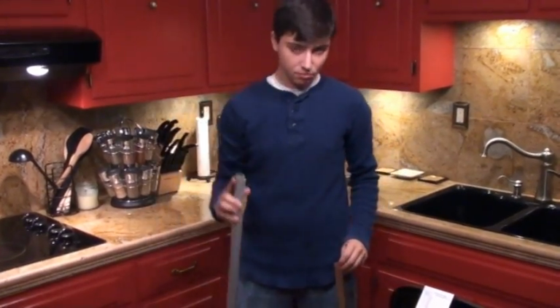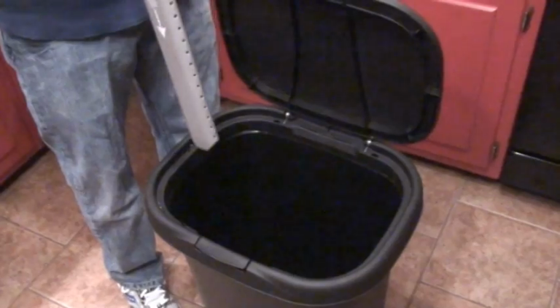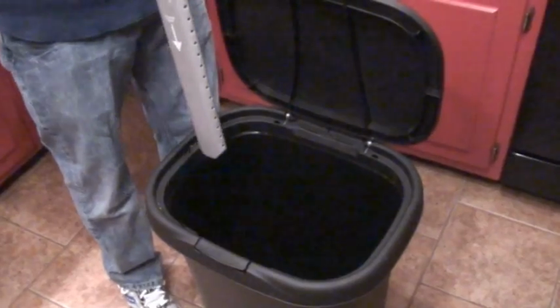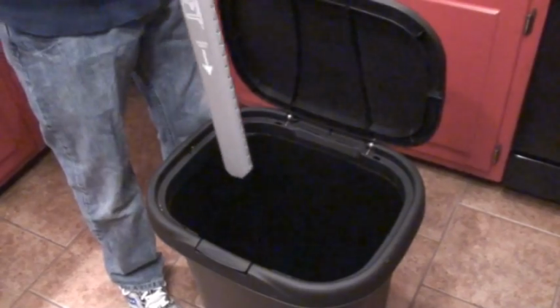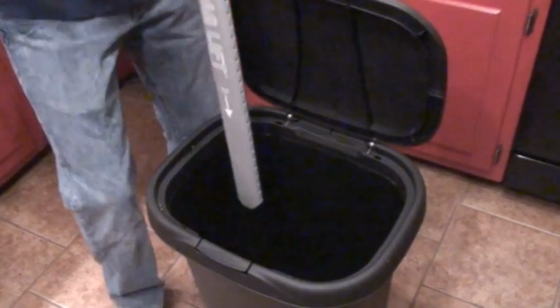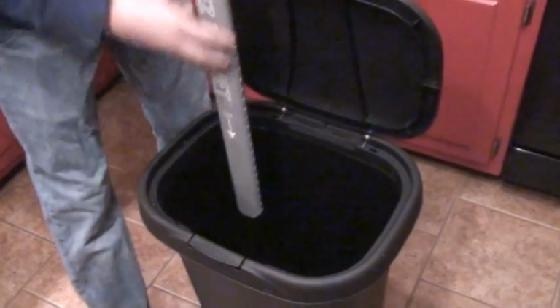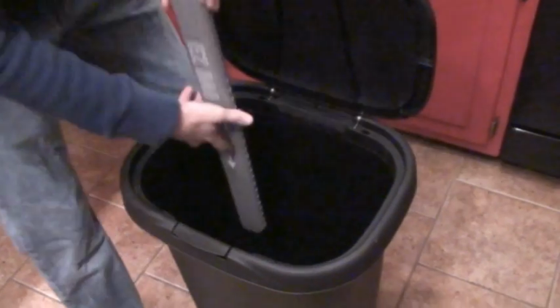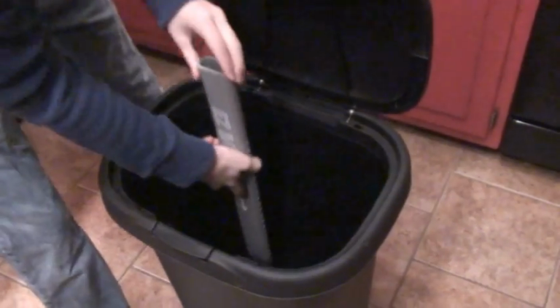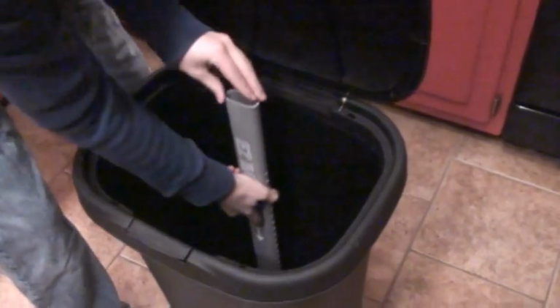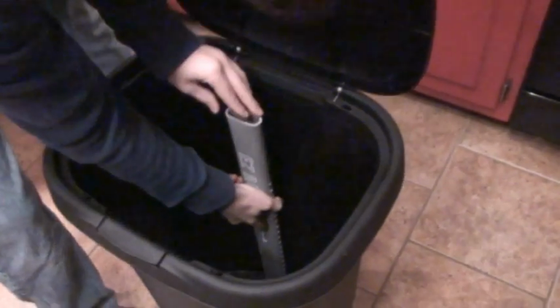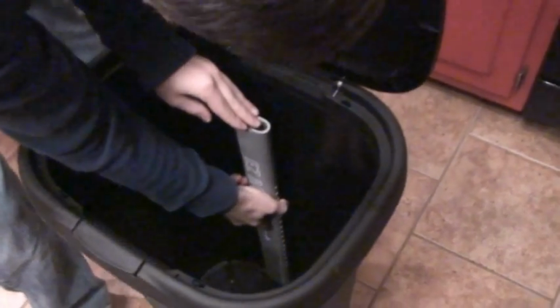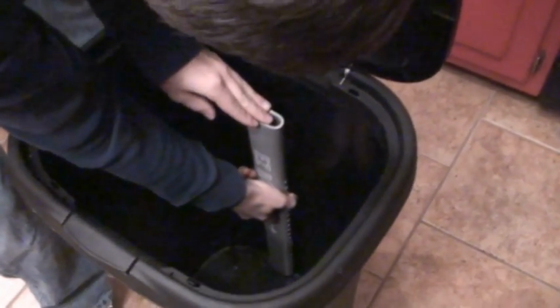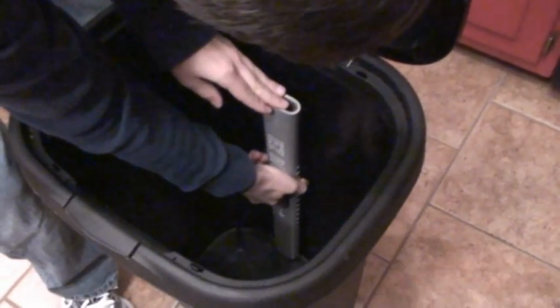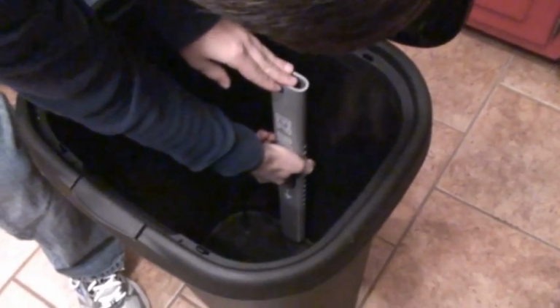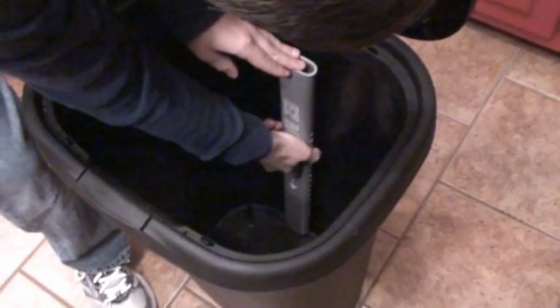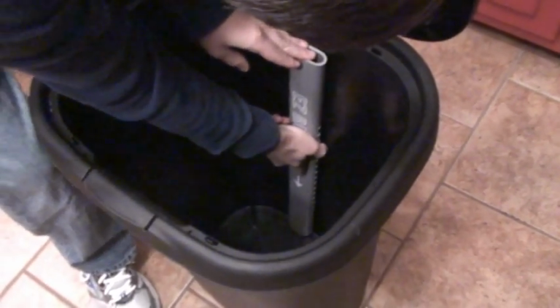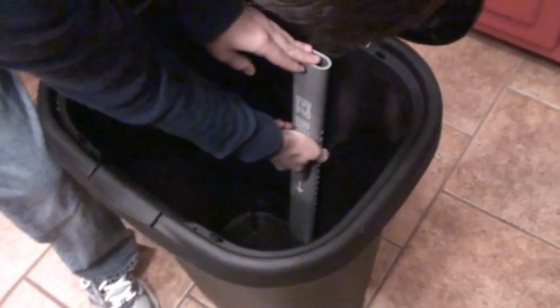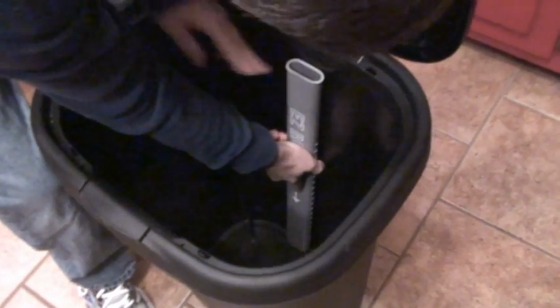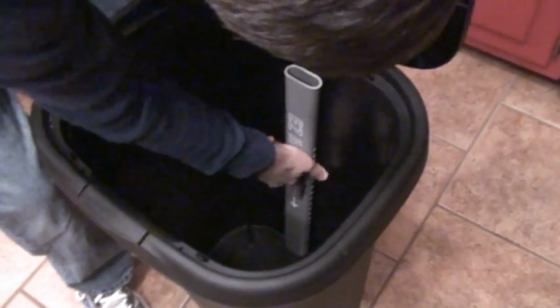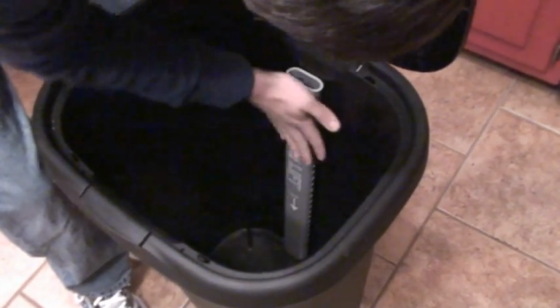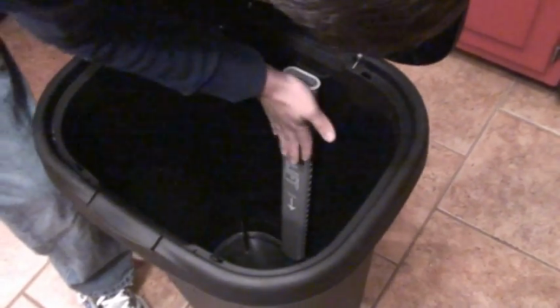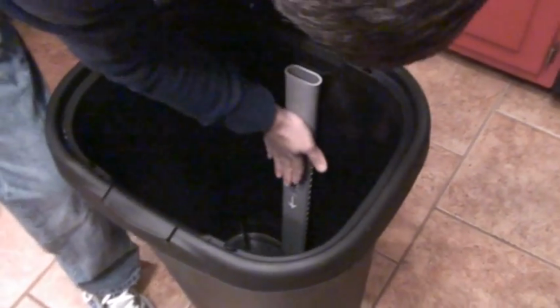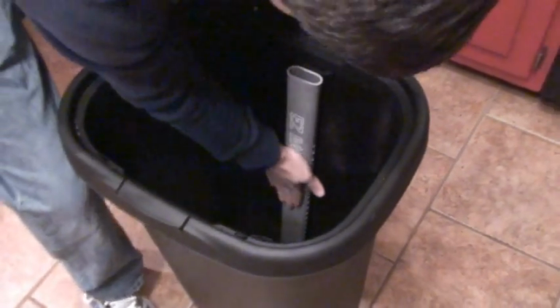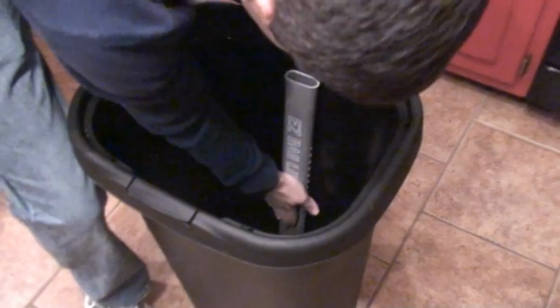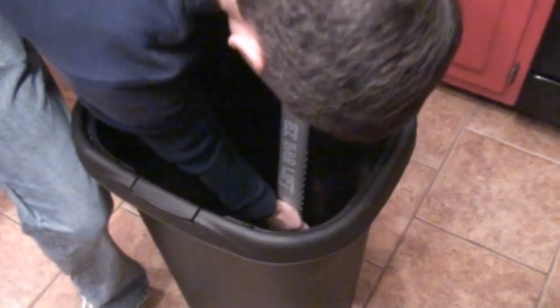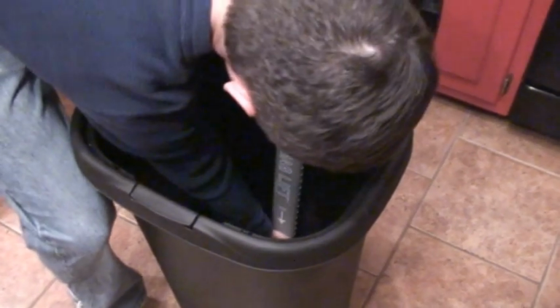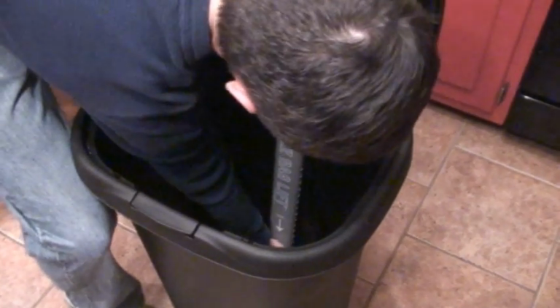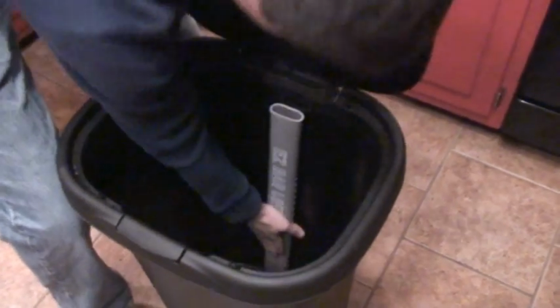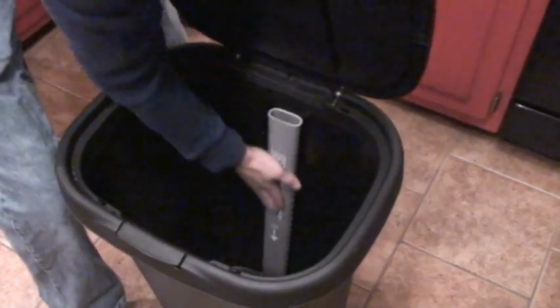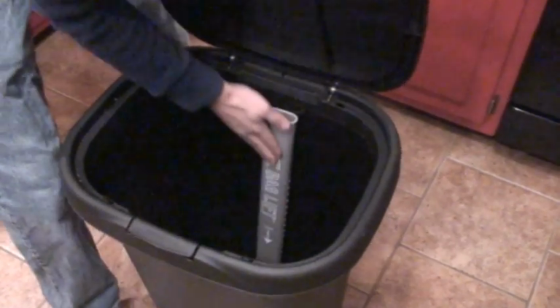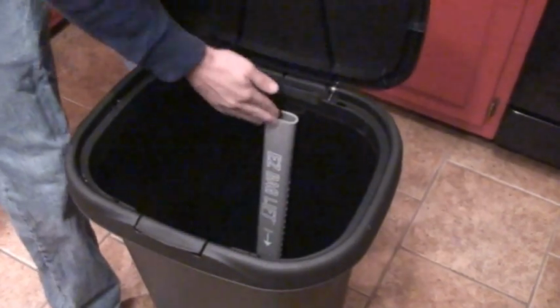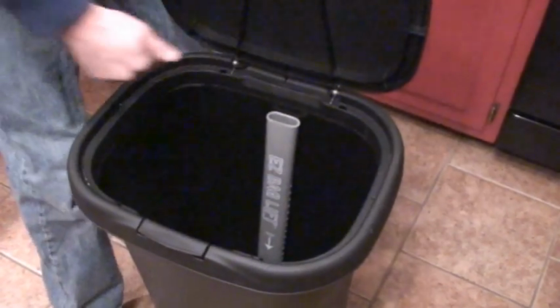Three, place it all the way in the bottom of the can and gently press against the side of the can. Now your Easy Bag Lift is ready to use.